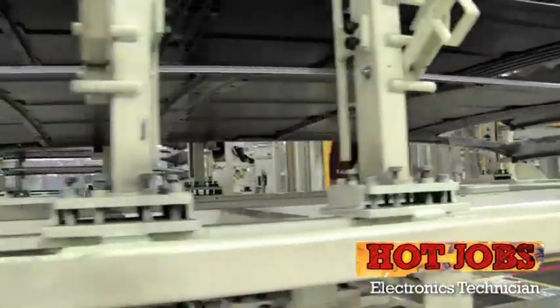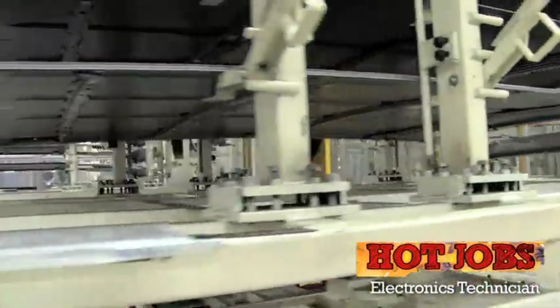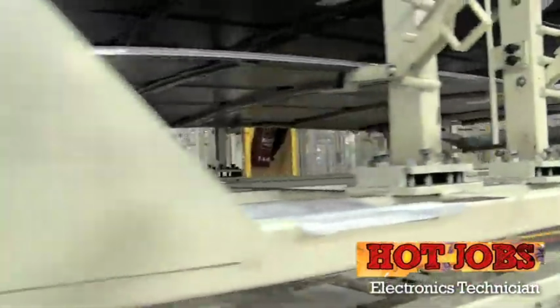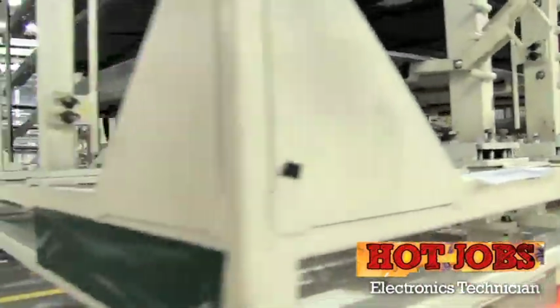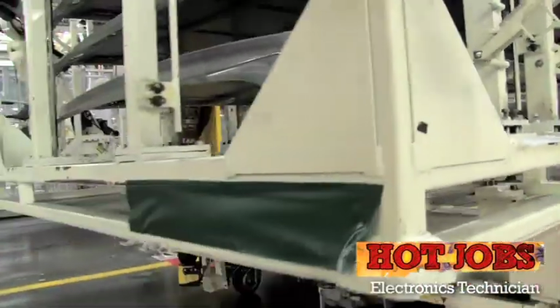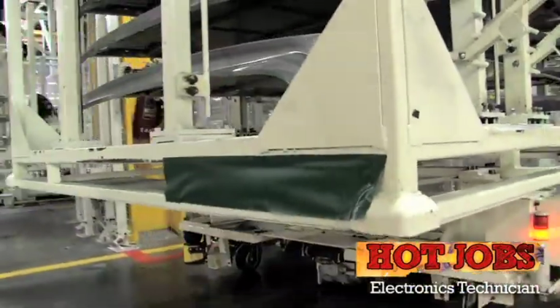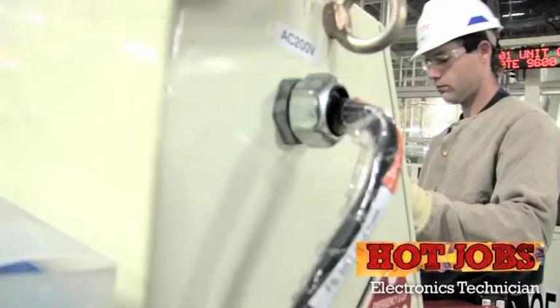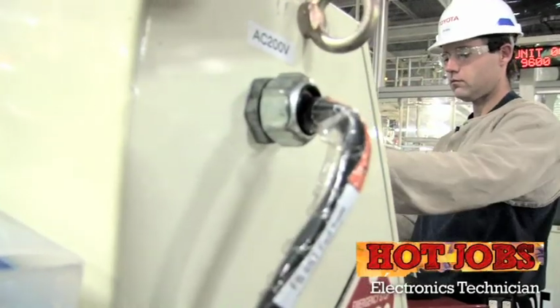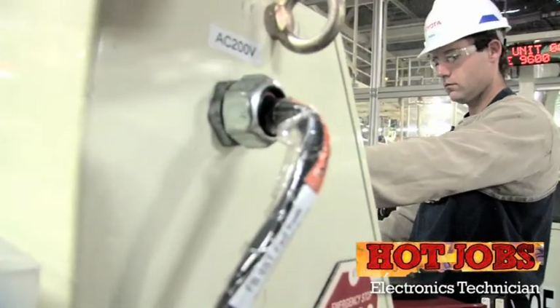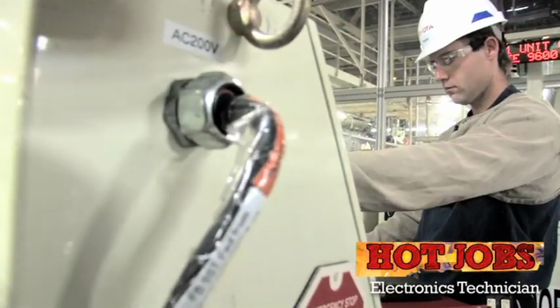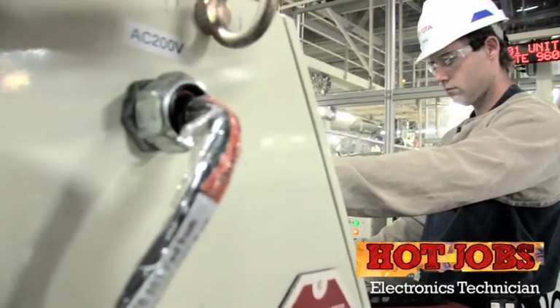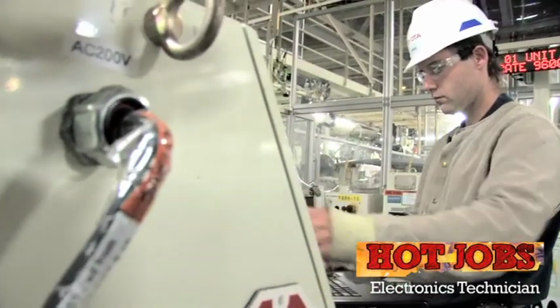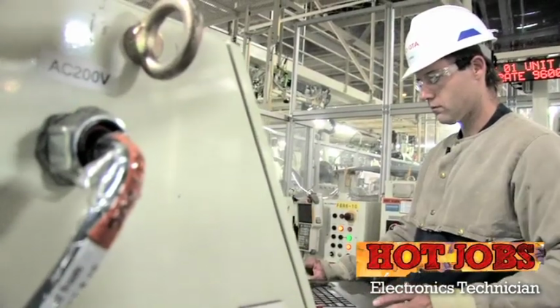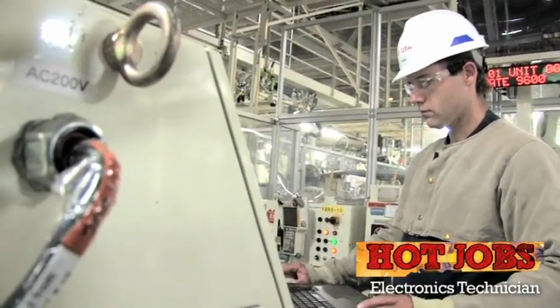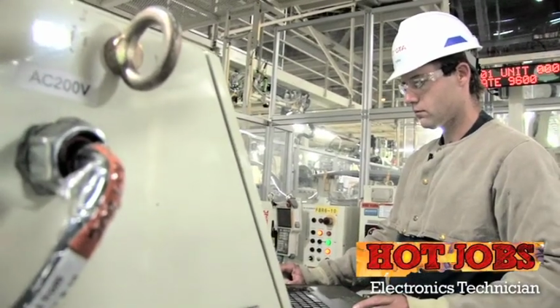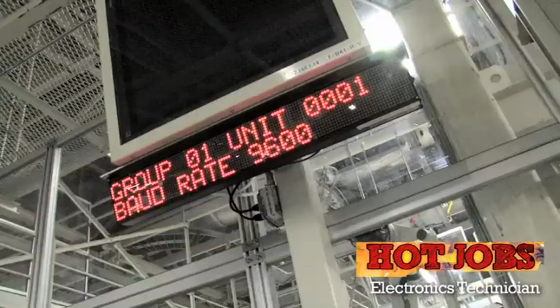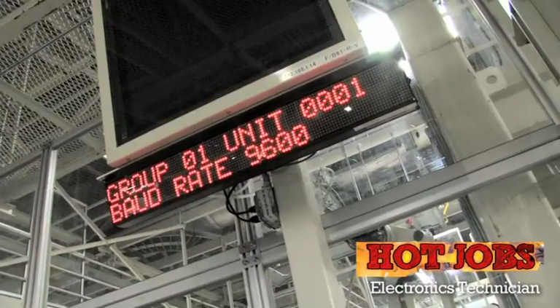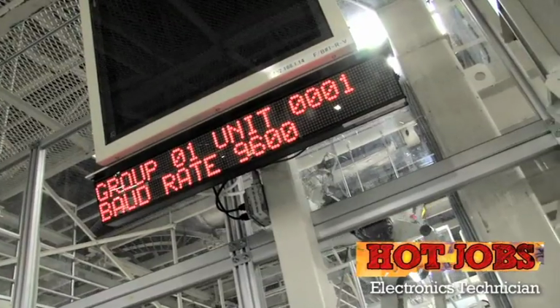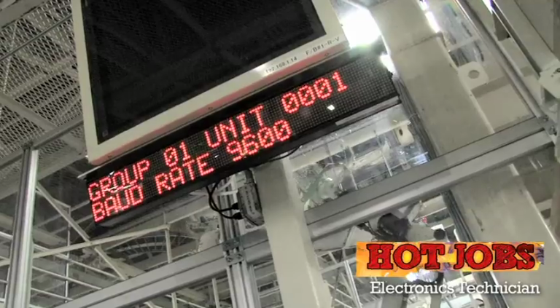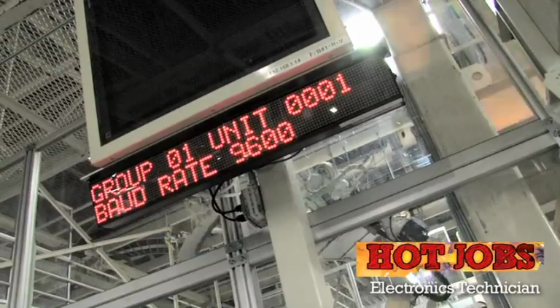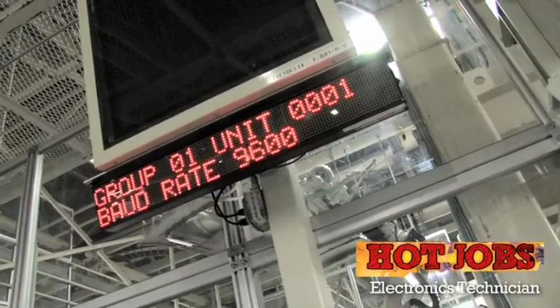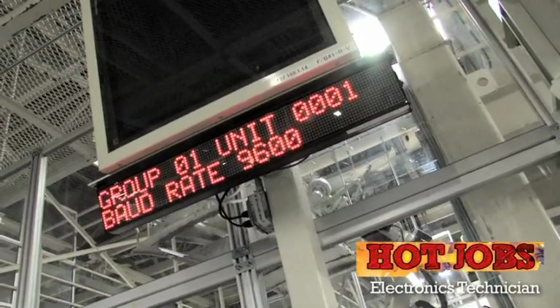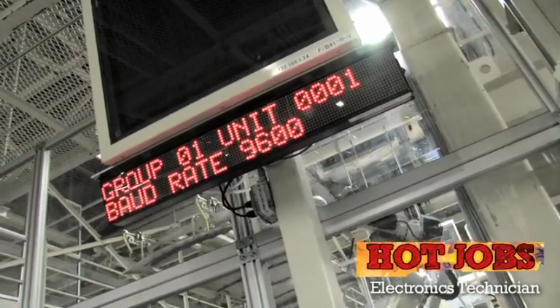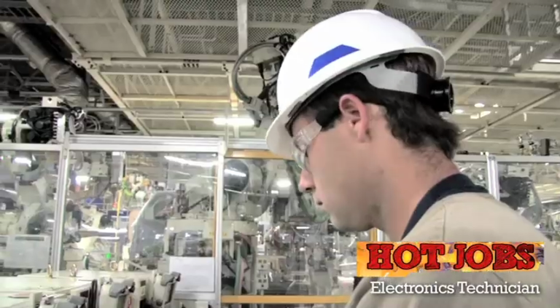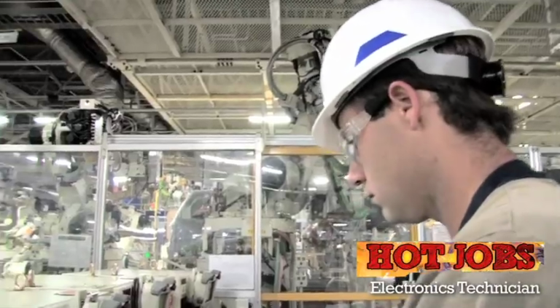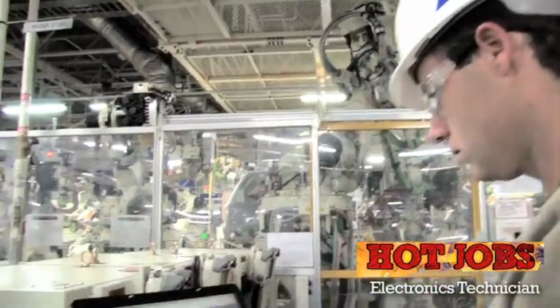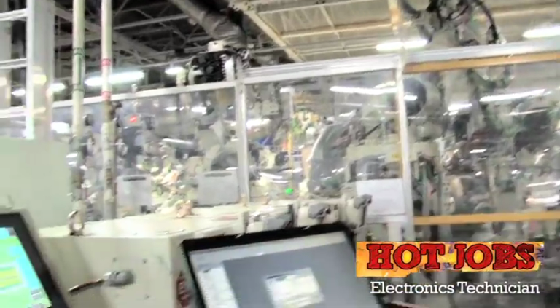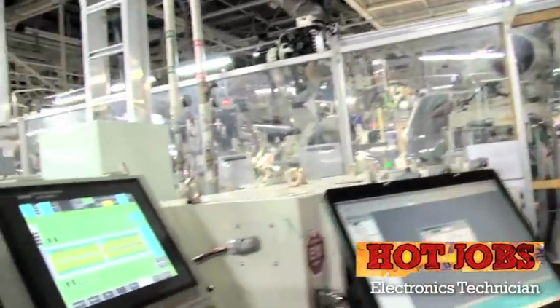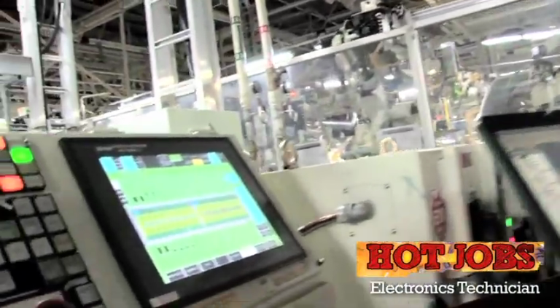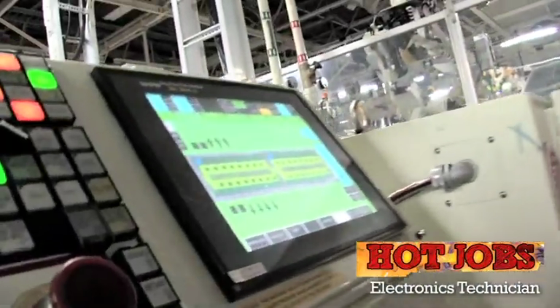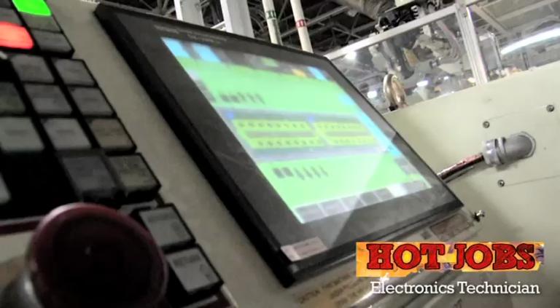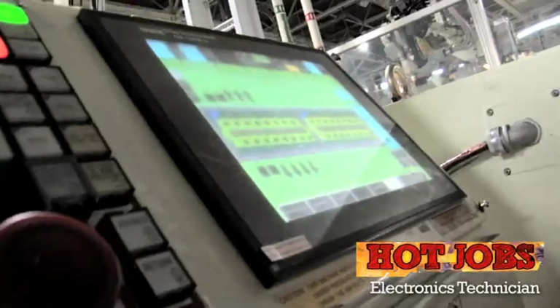A typical day might be that we're coming in here and a fault occurs on the line. We have a big board that displays the whole line layout. If a fault occurs, it will single out which area.